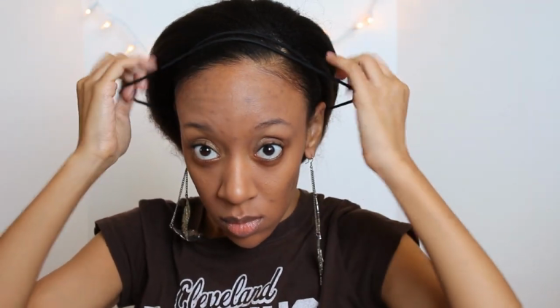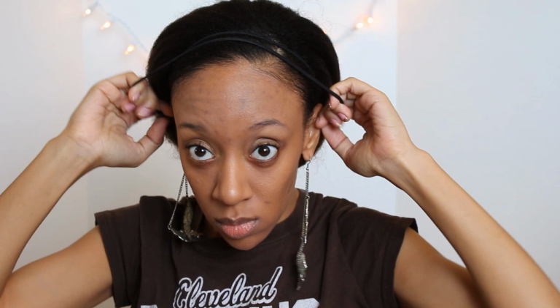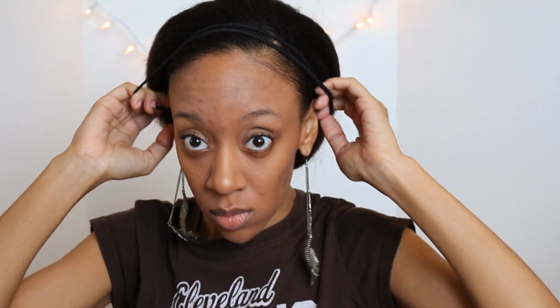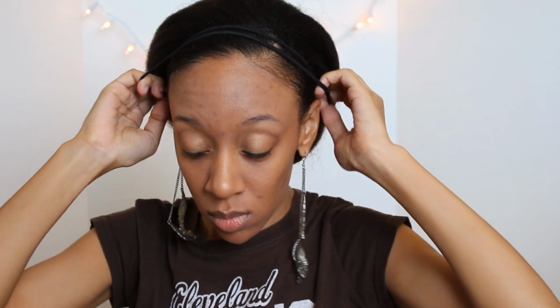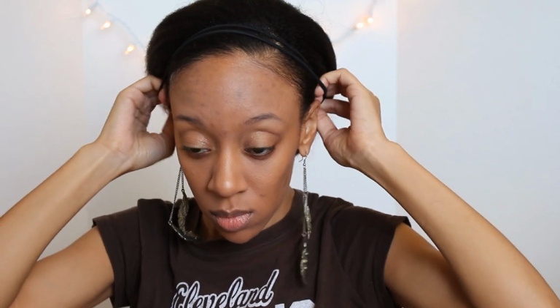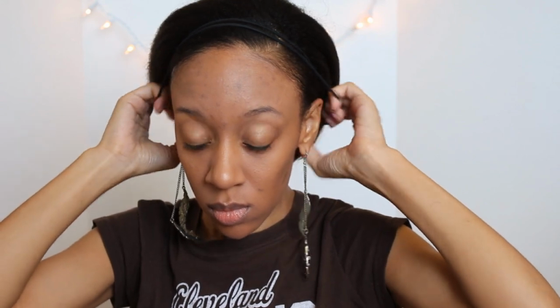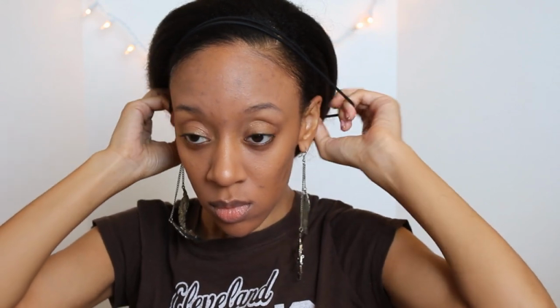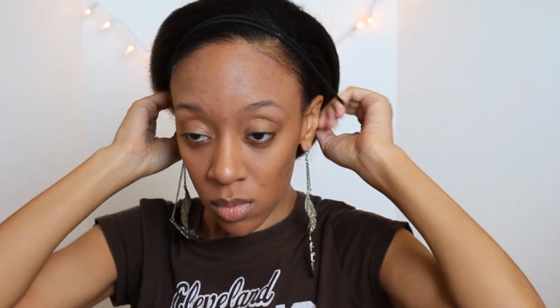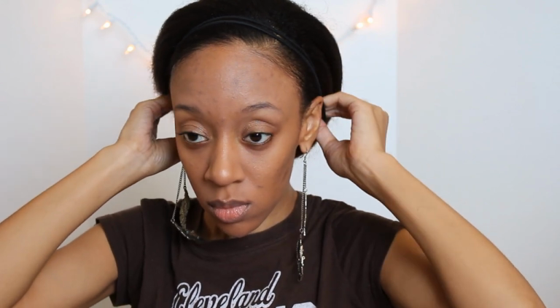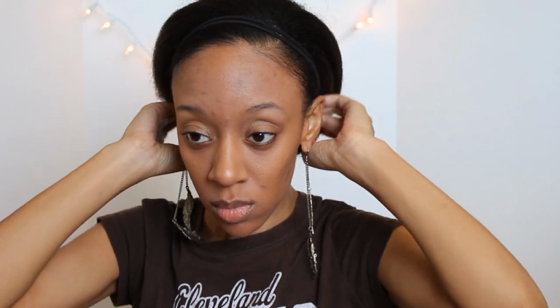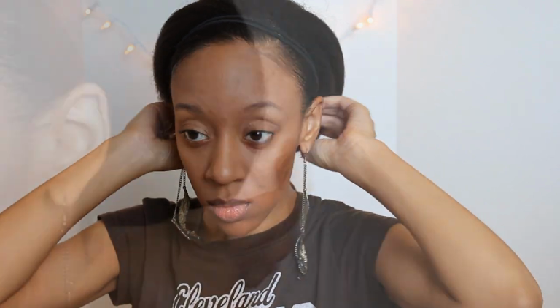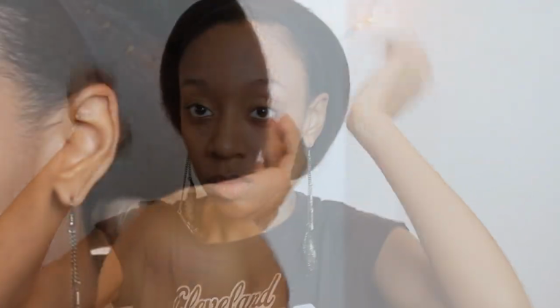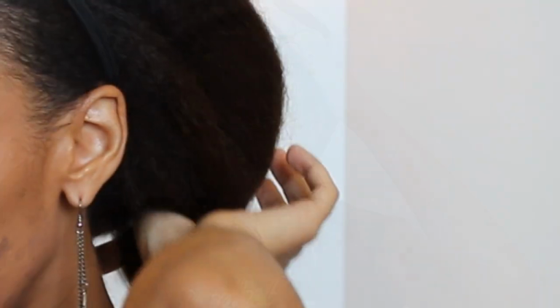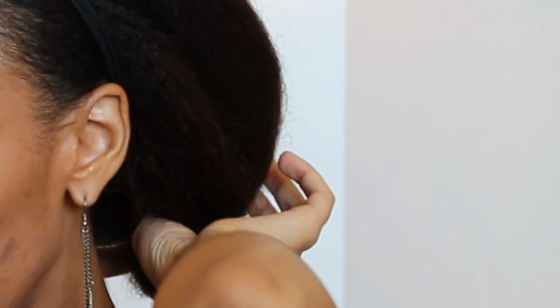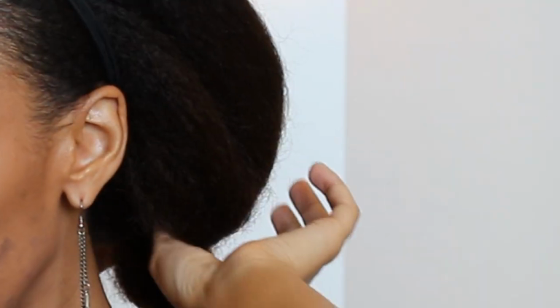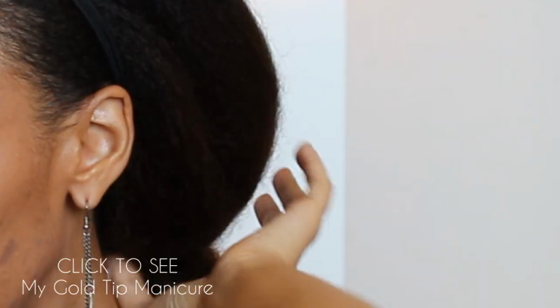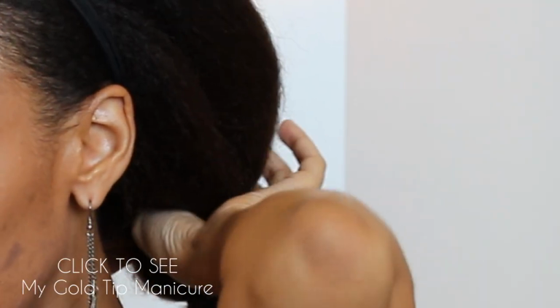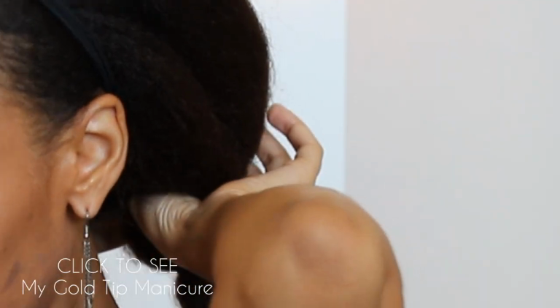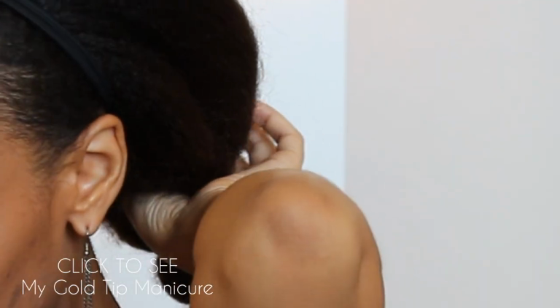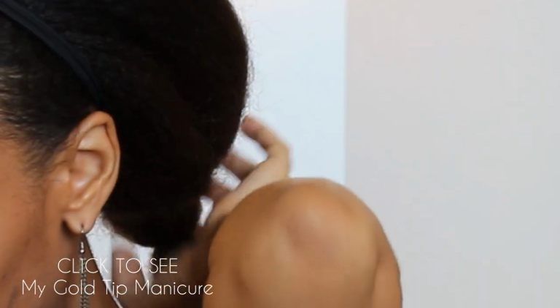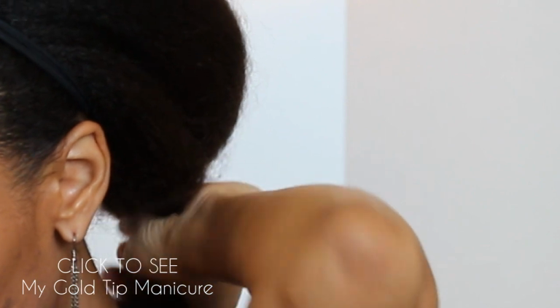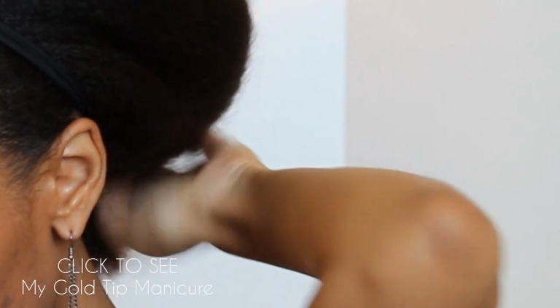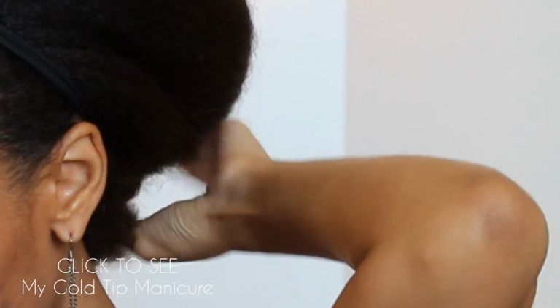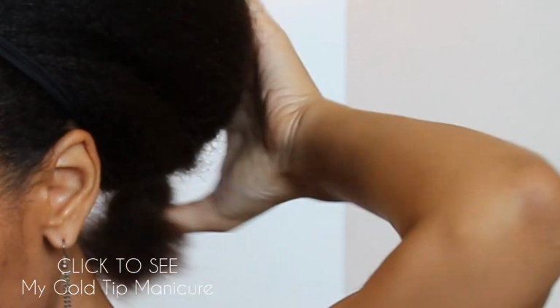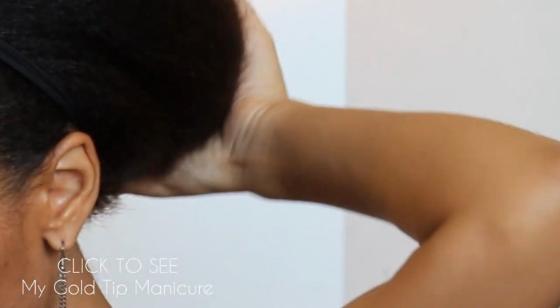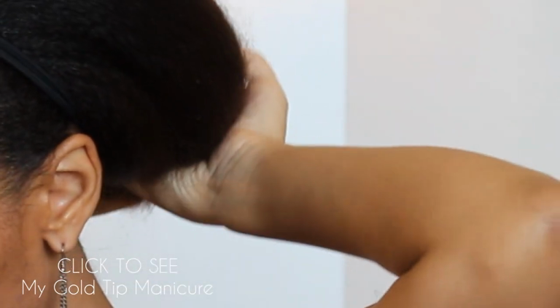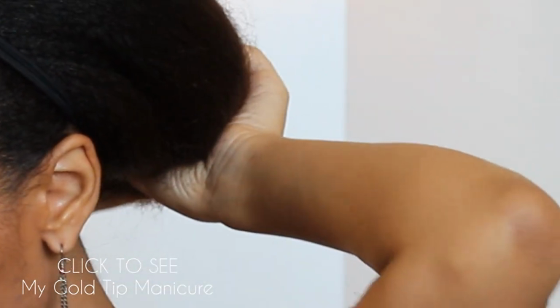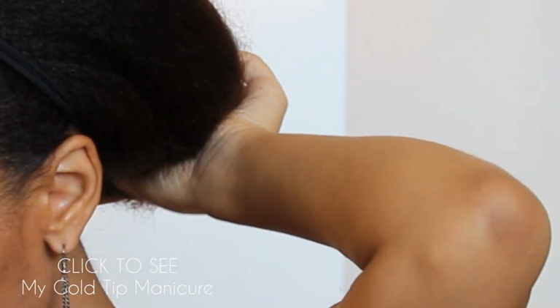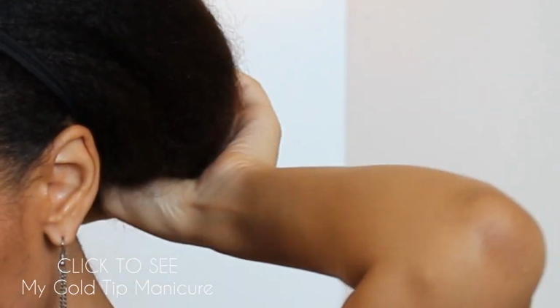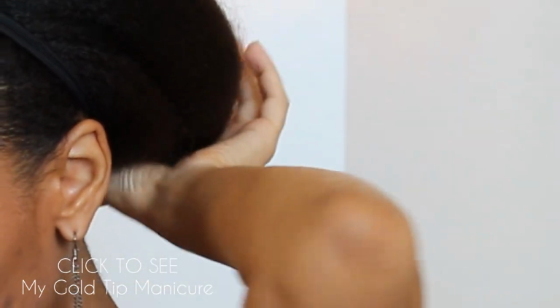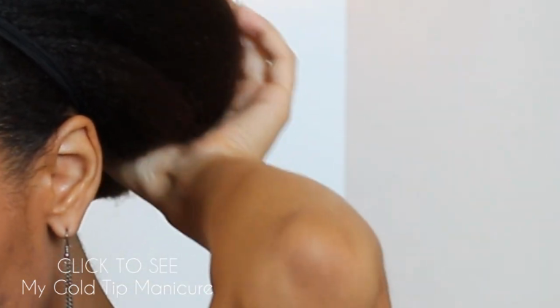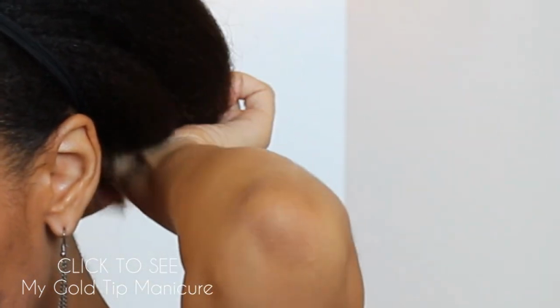Now I'm going to create like a little gap in between my hair and I'm going to flip that ponytail up into the gap.